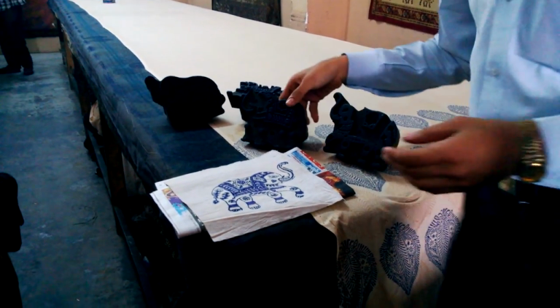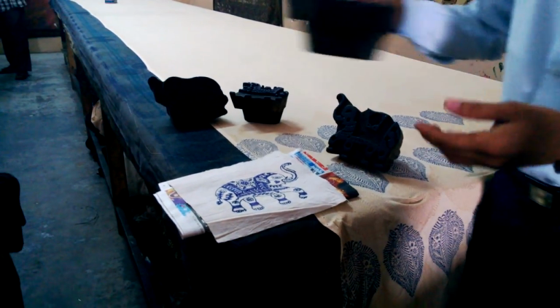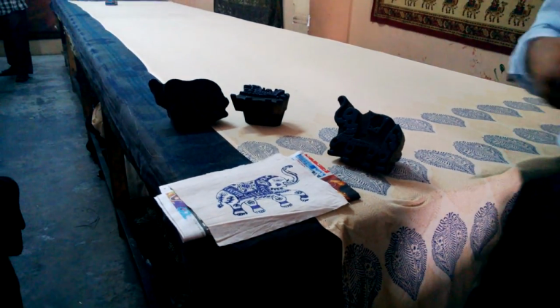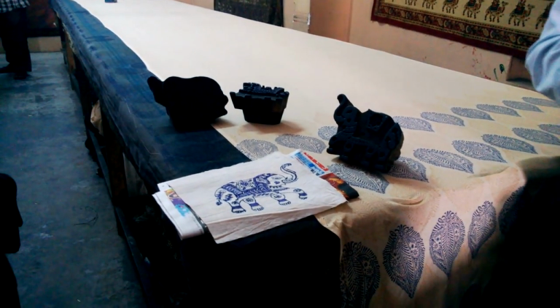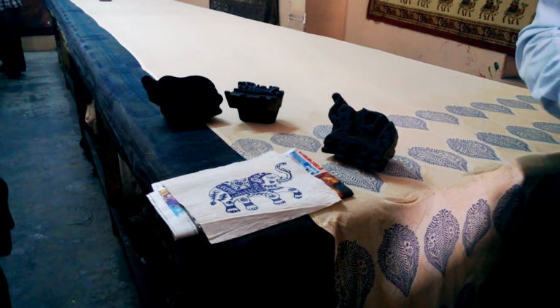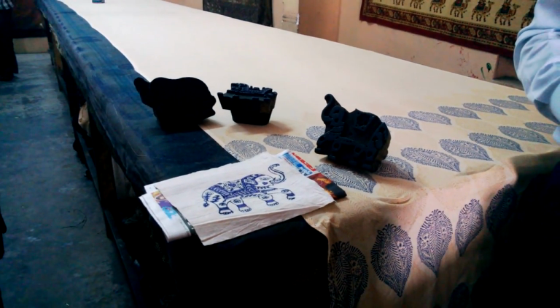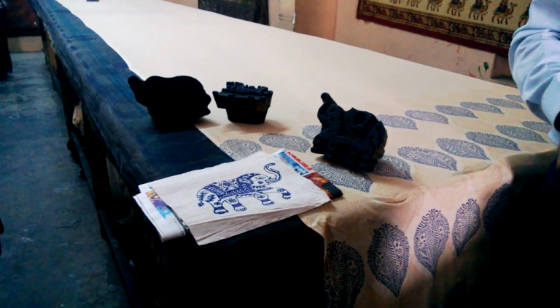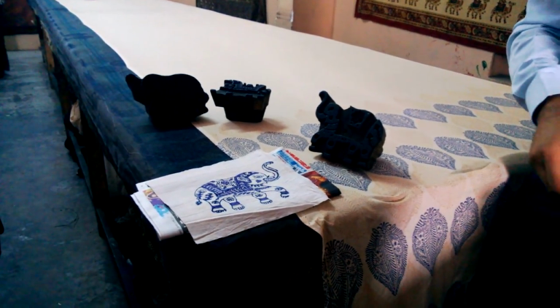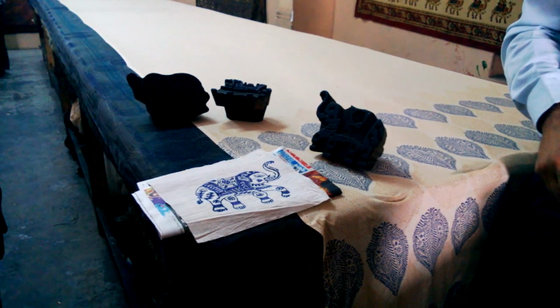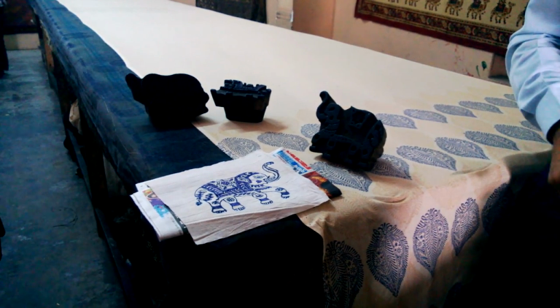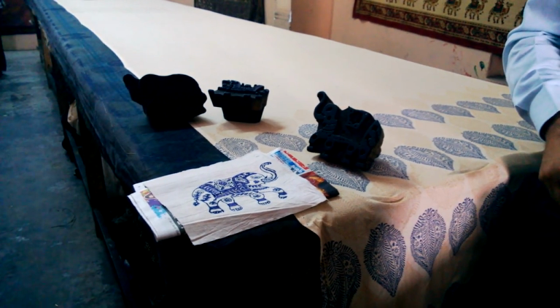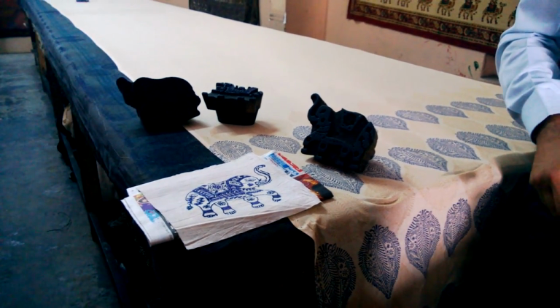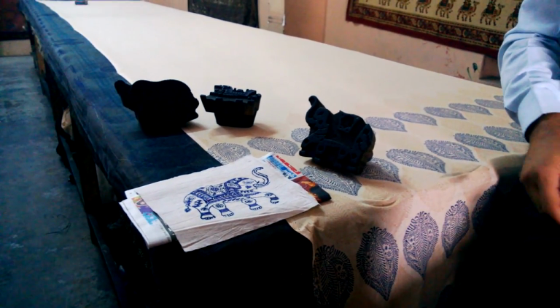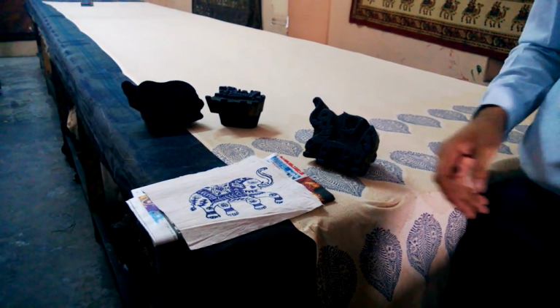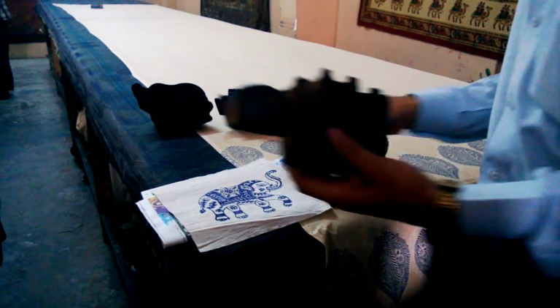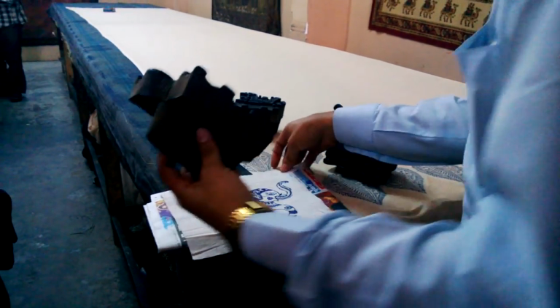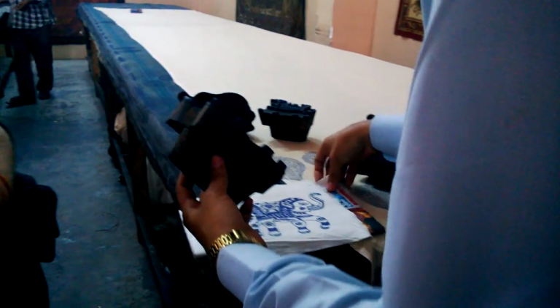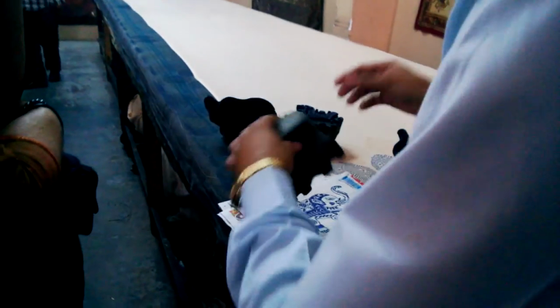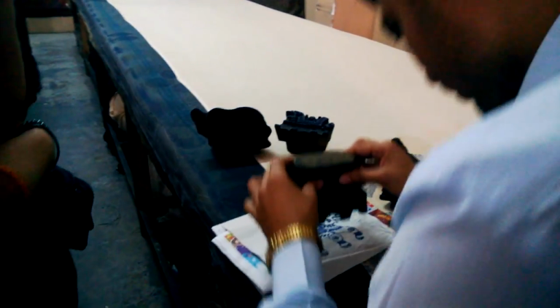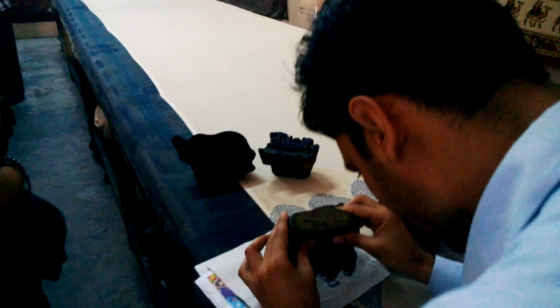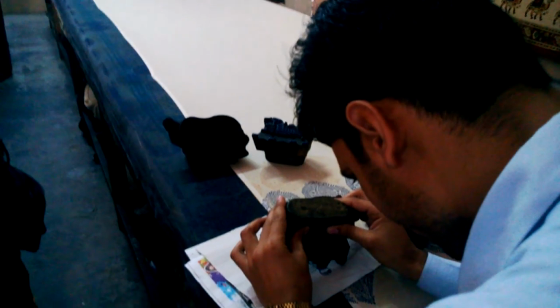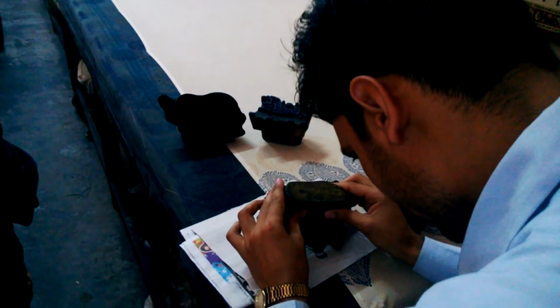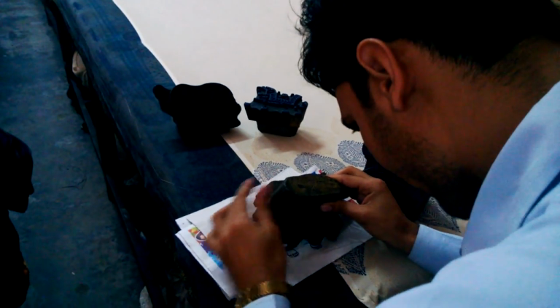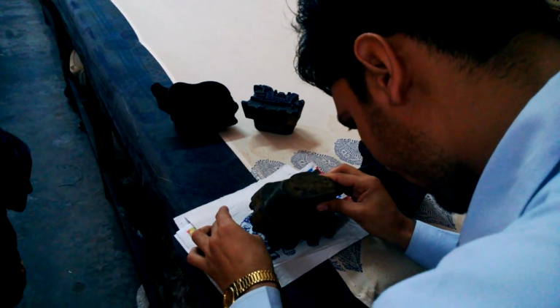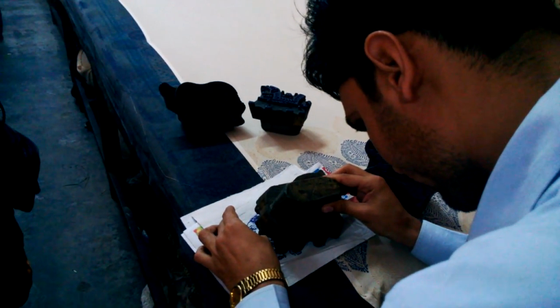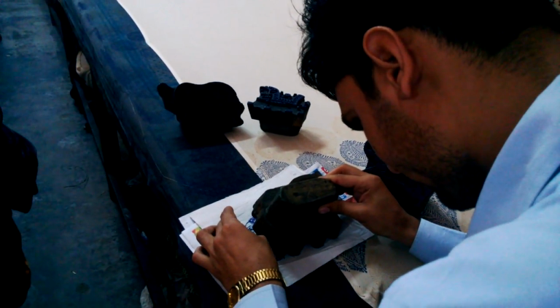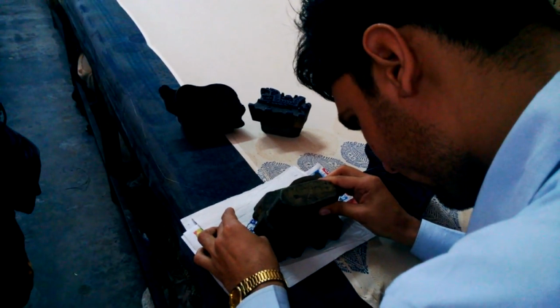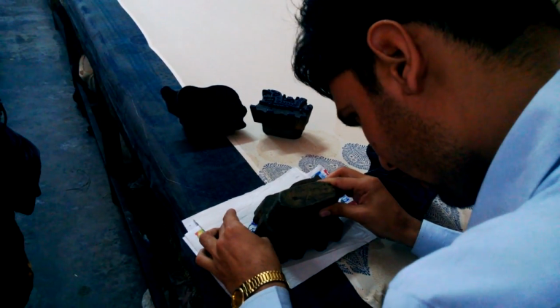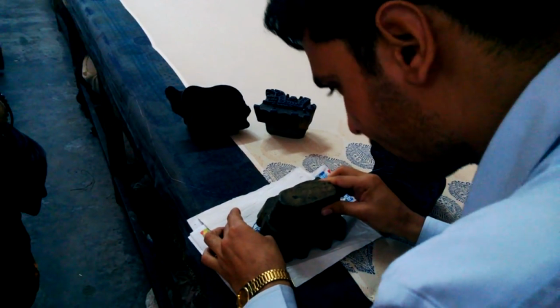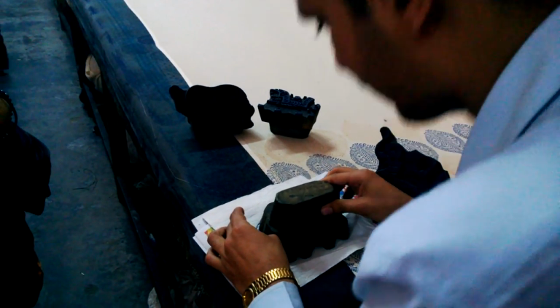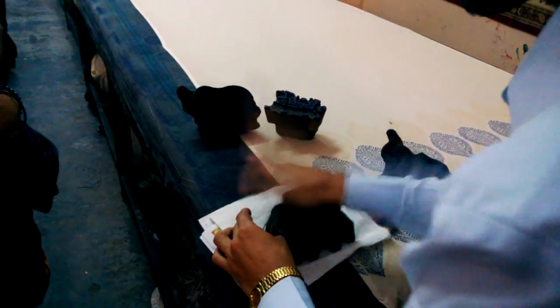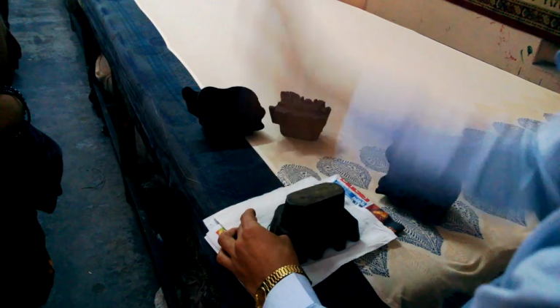Third block, third color. This is the most famous in Jaipur. Generation by generation, it is in this one.